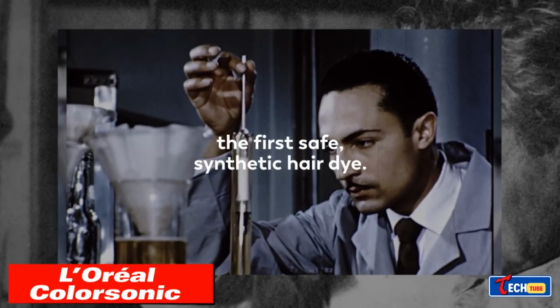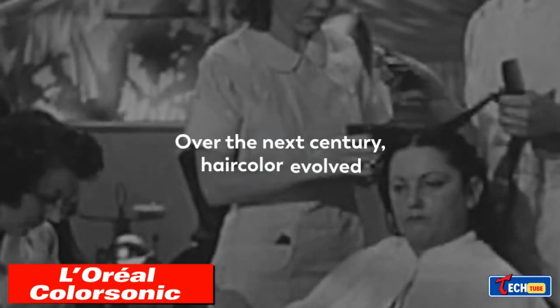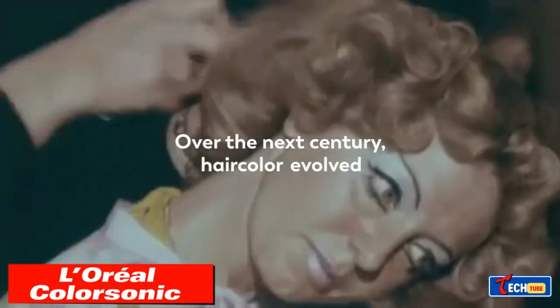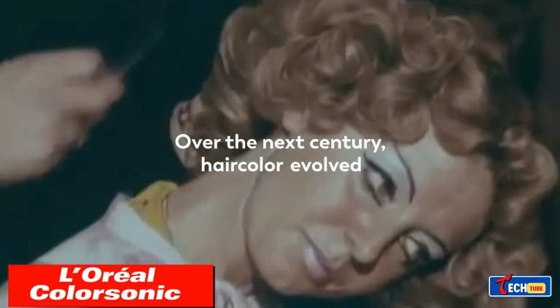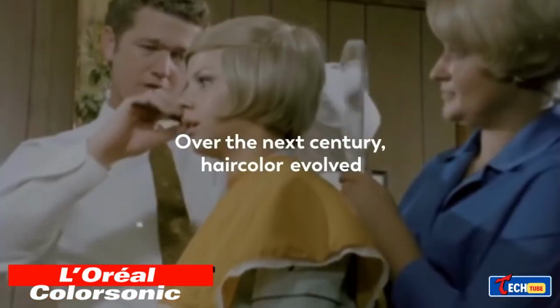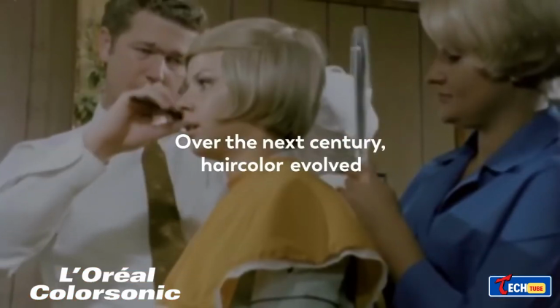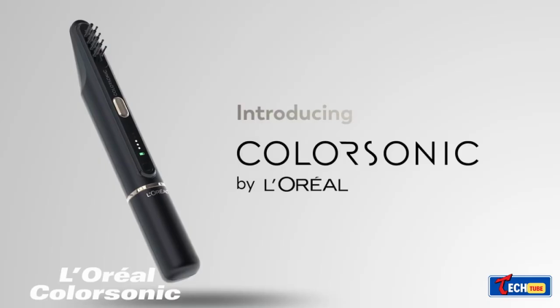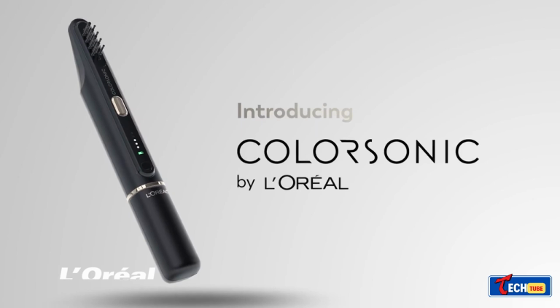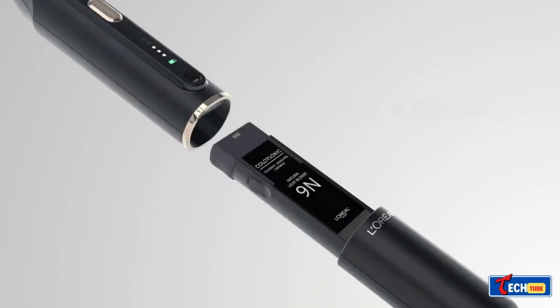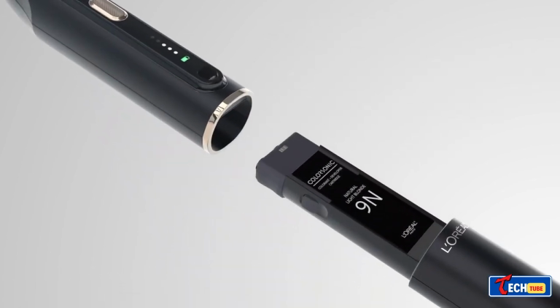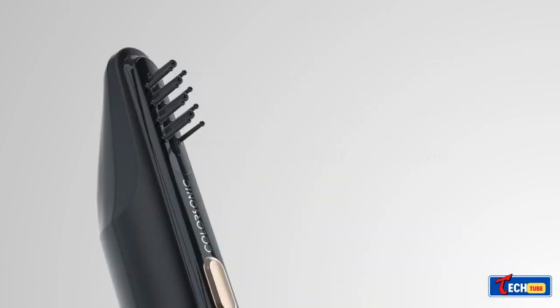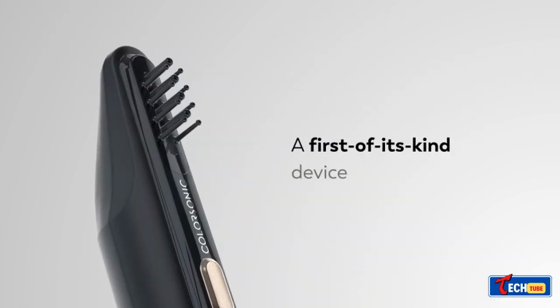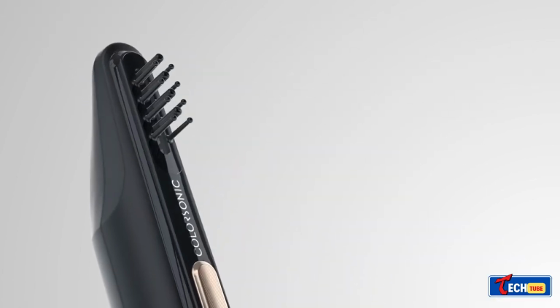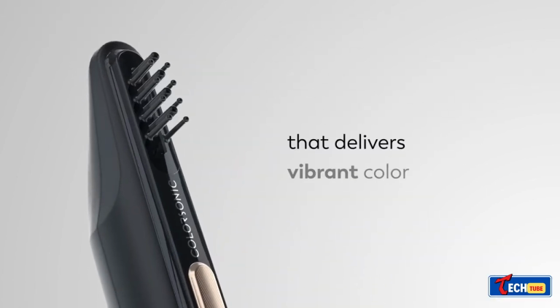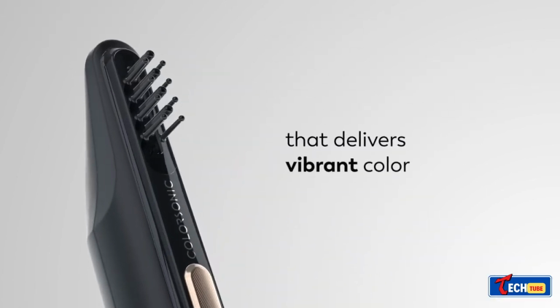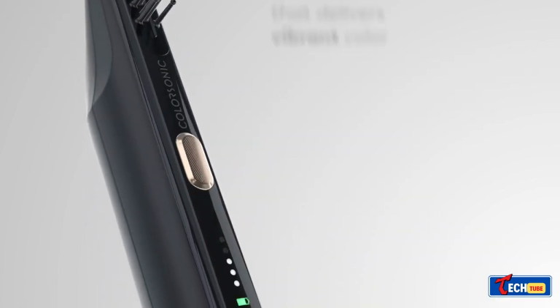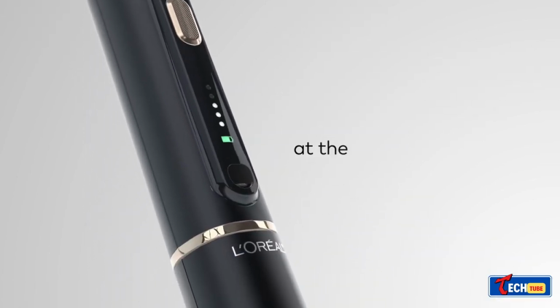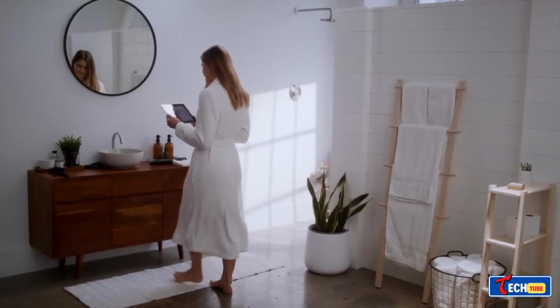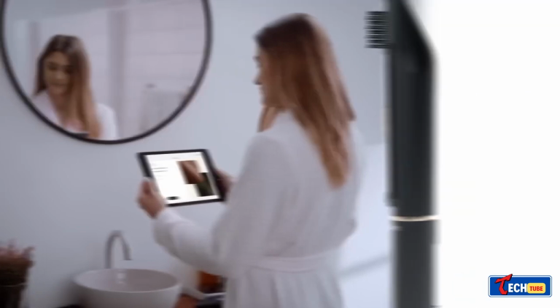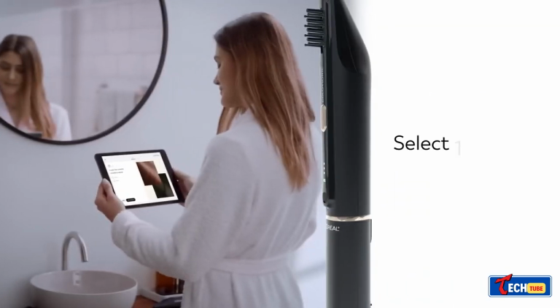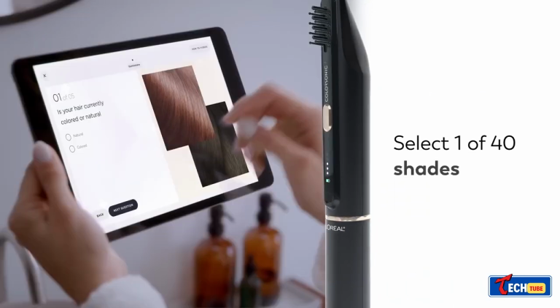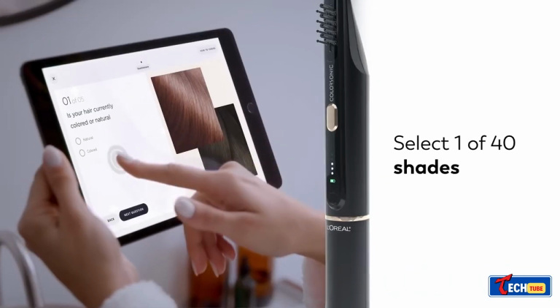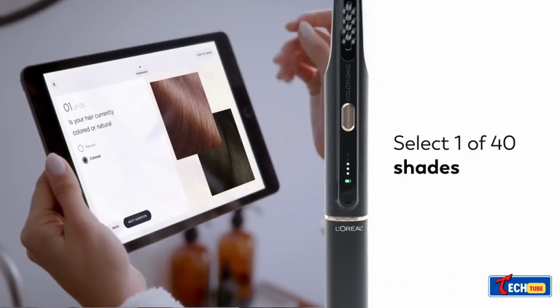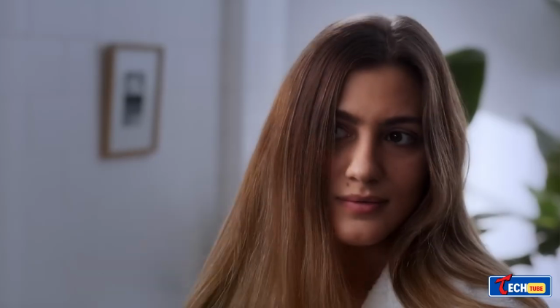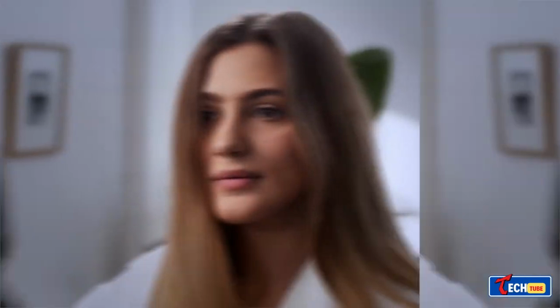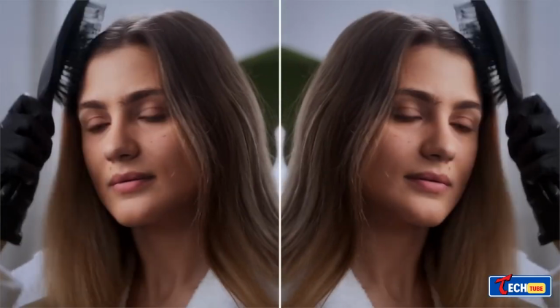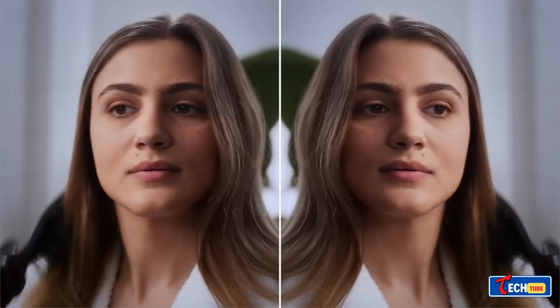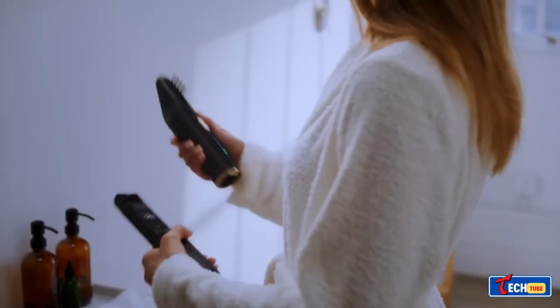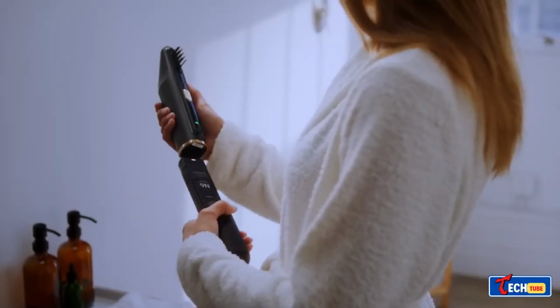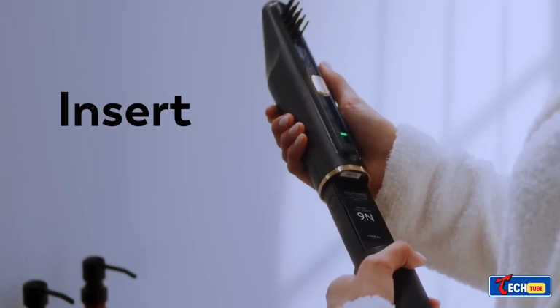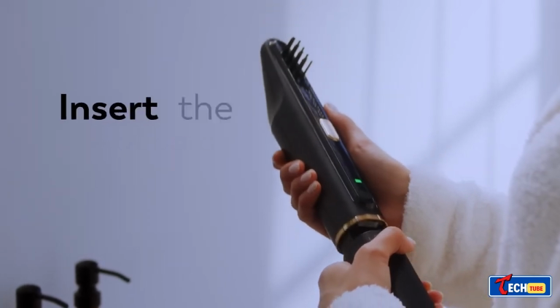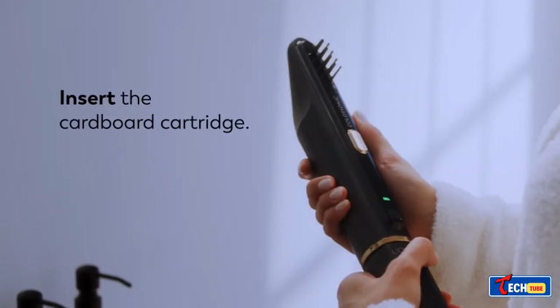The Ooreal Color Sonic is a revolutionary home hair dyeing device from French specialists. Using an app, users can choose from 40 shades, applying the dye easily with a special brush that ensures even coloring. It was scheduled to launch in 2023.